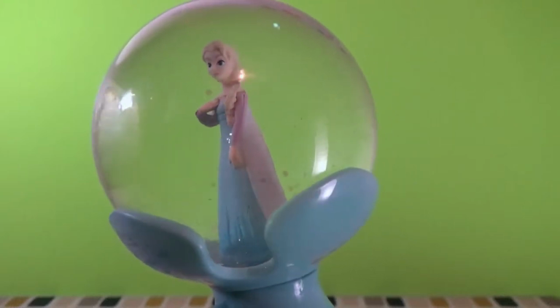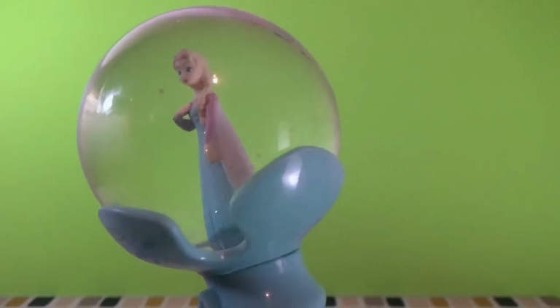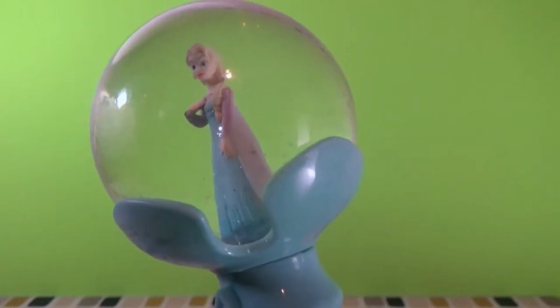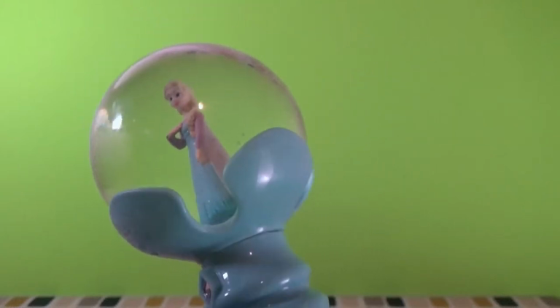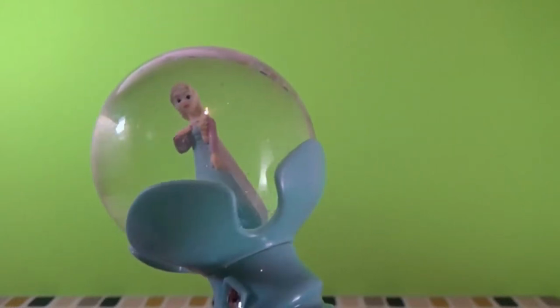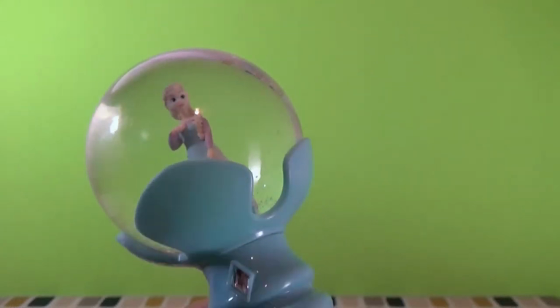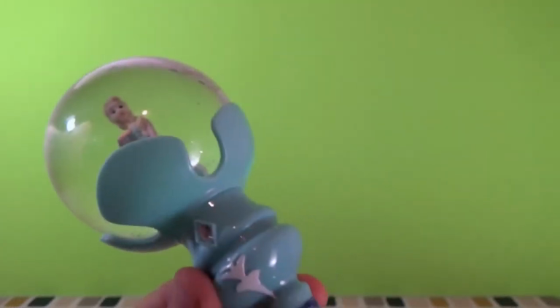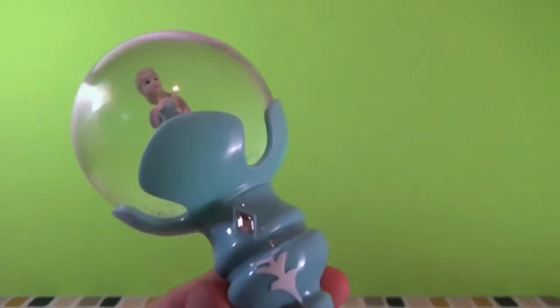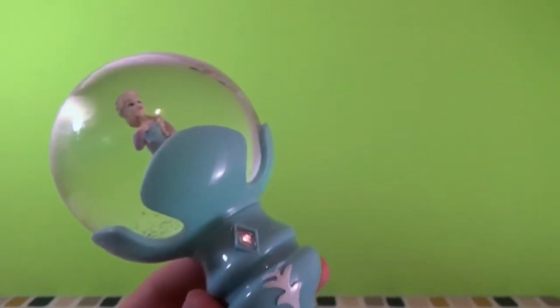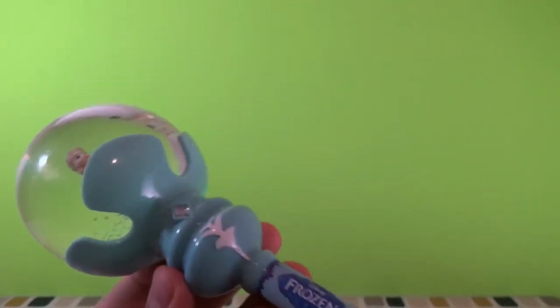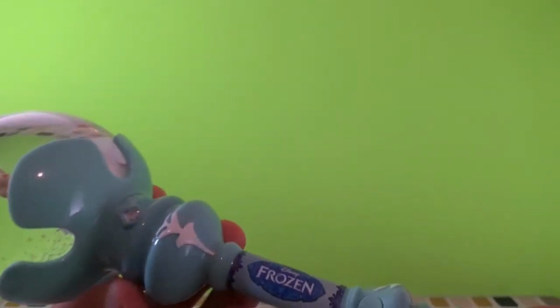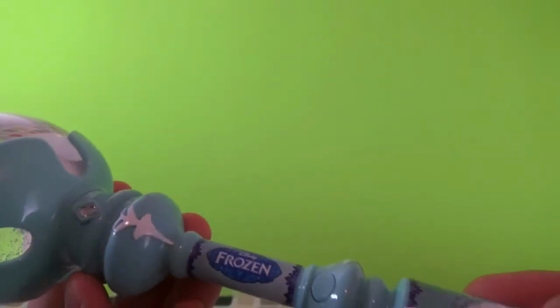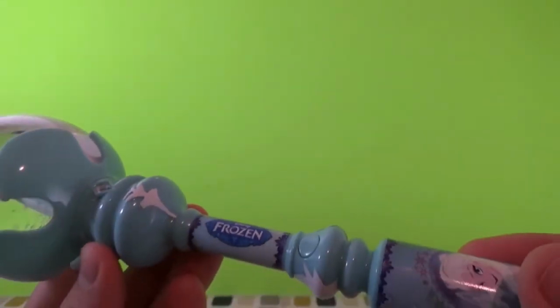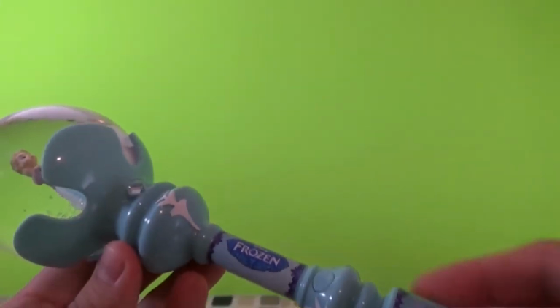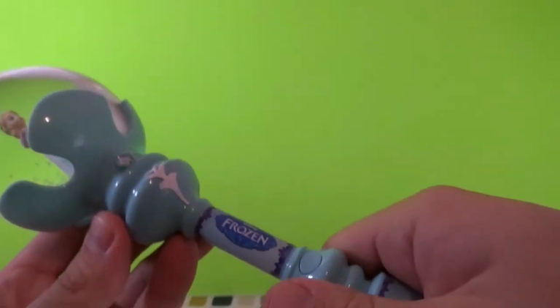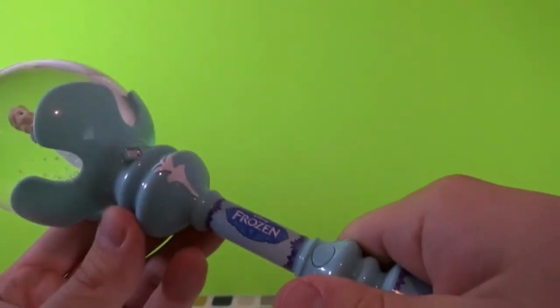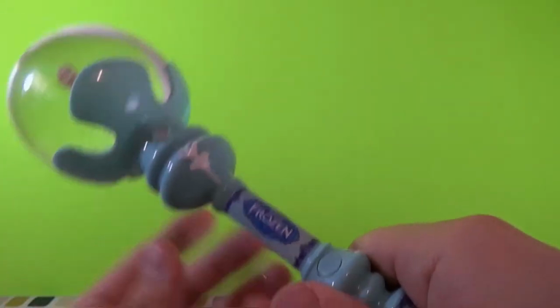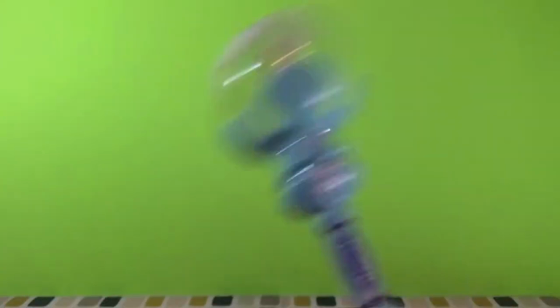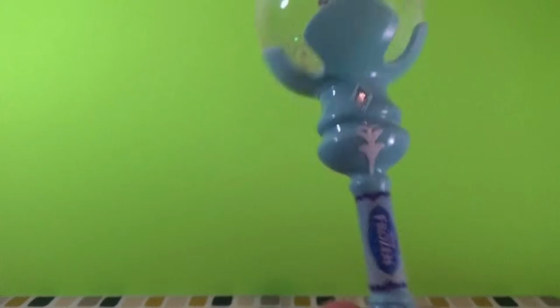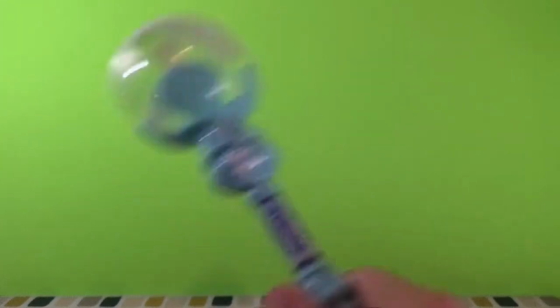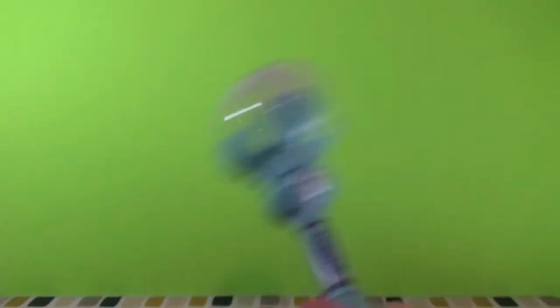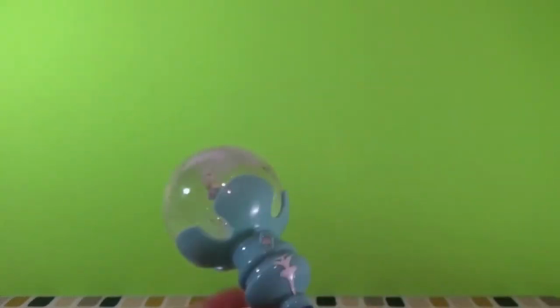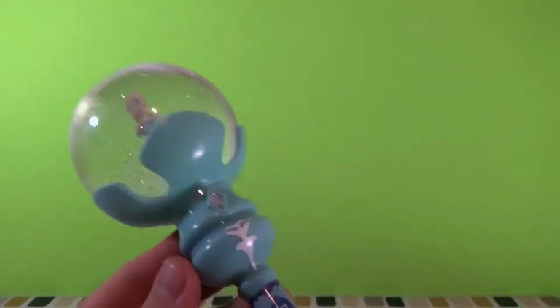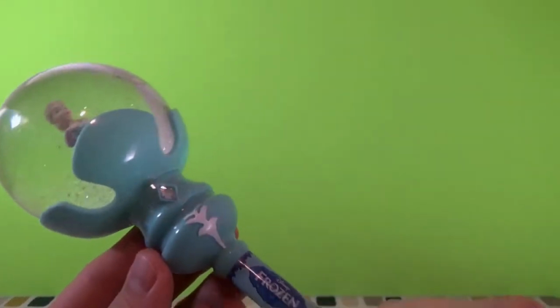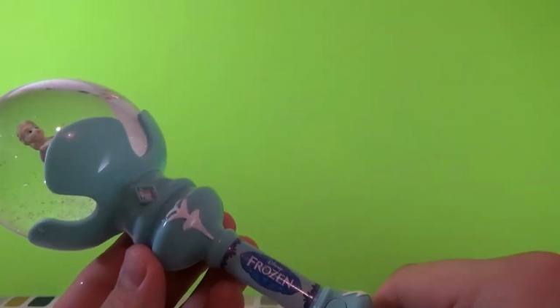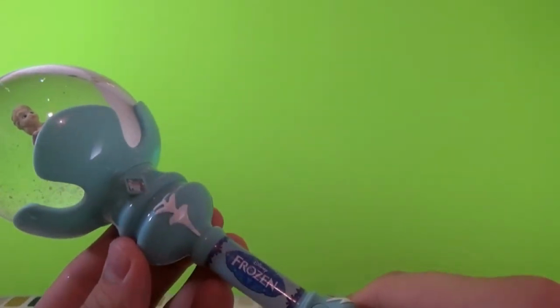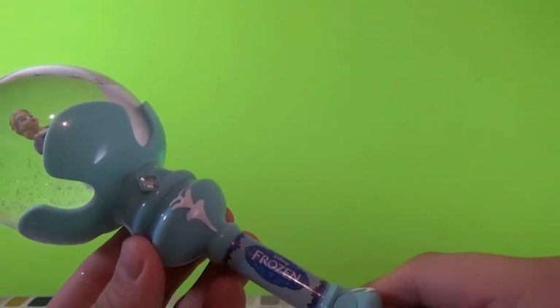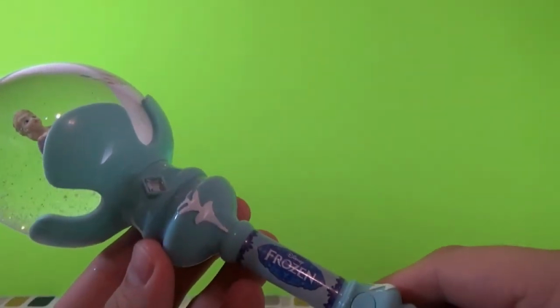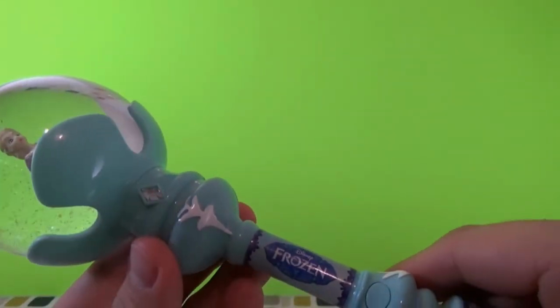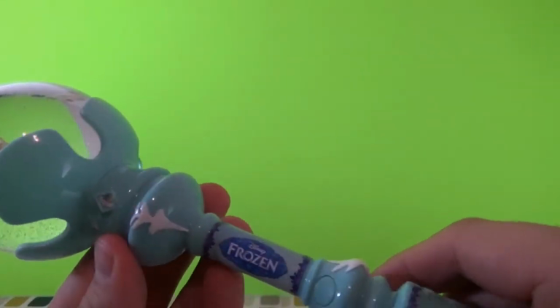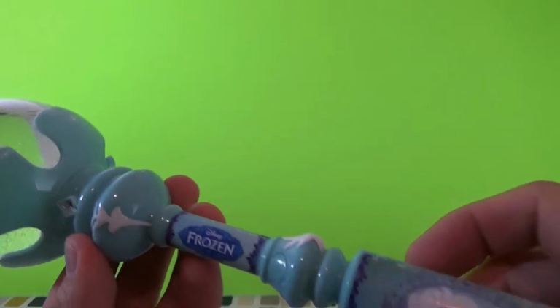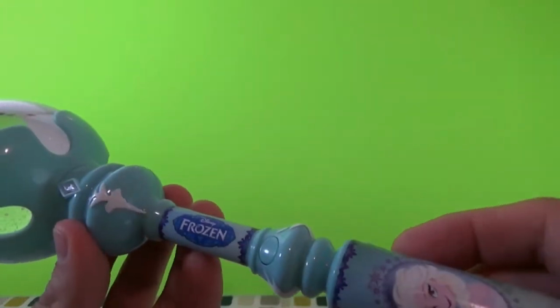It's a really neat toy. As you can see it has a good amount of grip so you can really hang on to it and just cast your spells like that. It's a really nice toy.